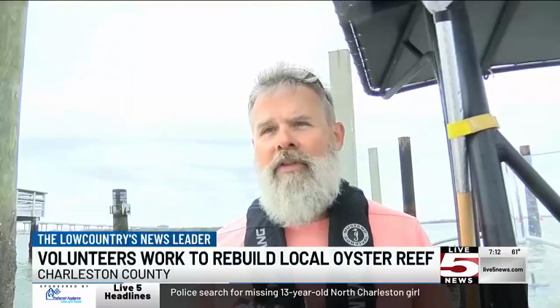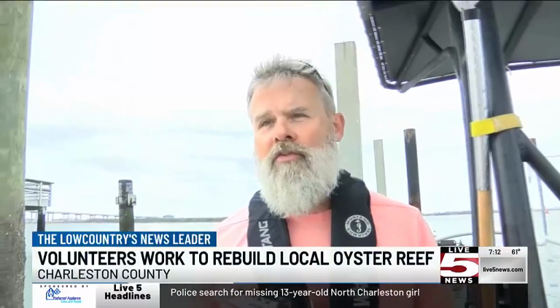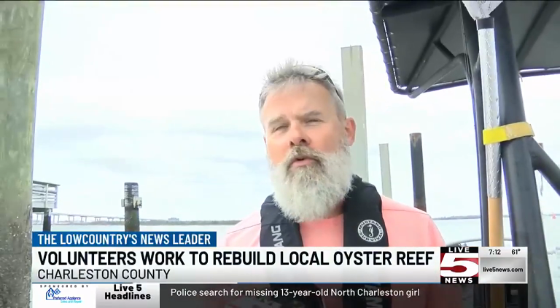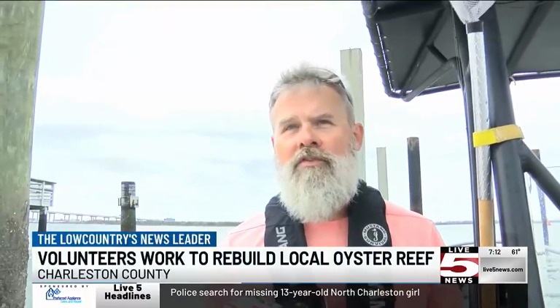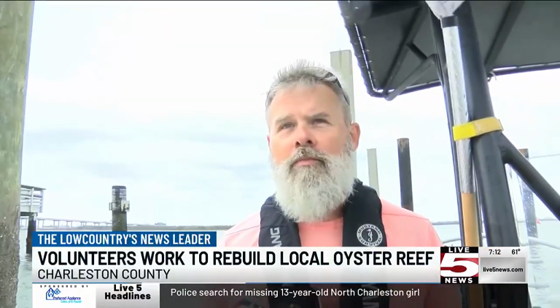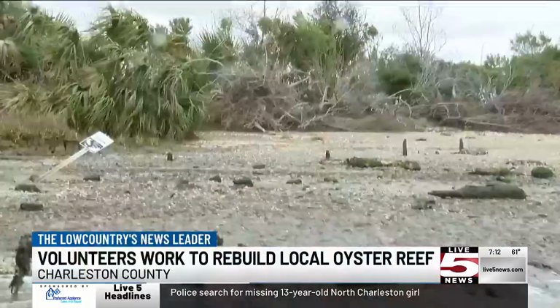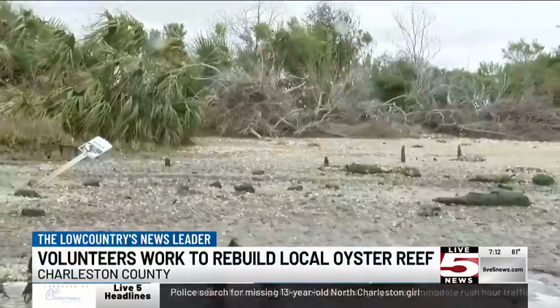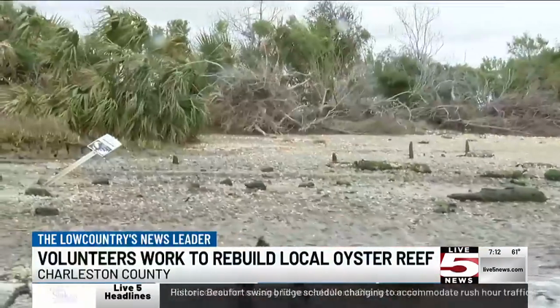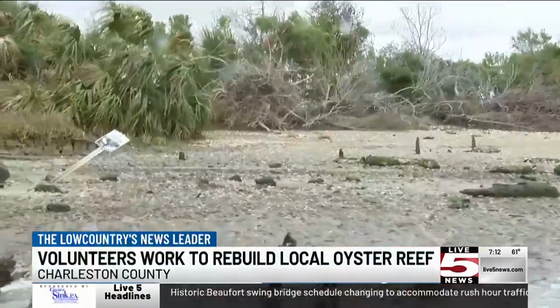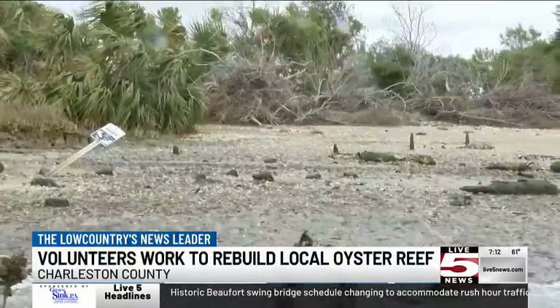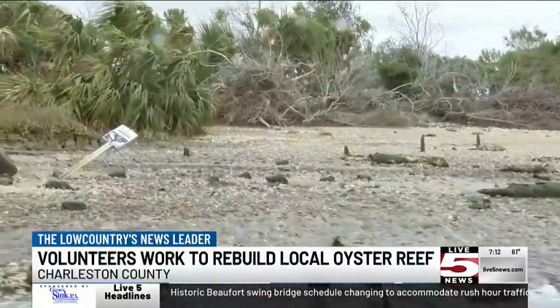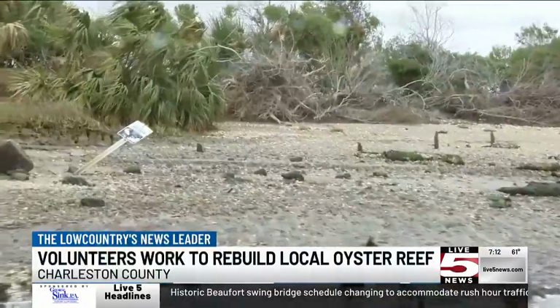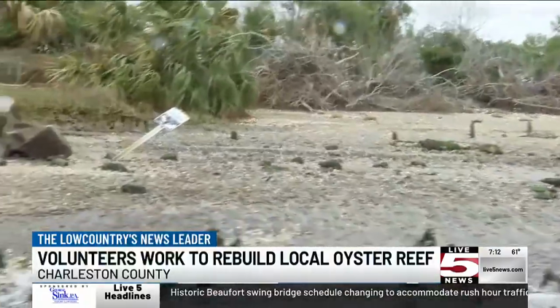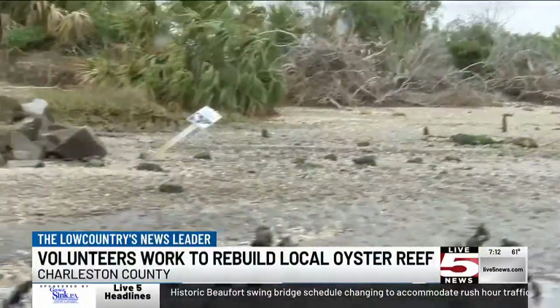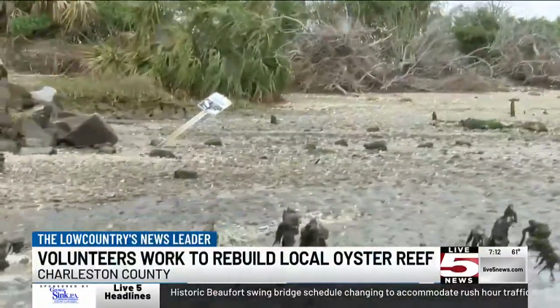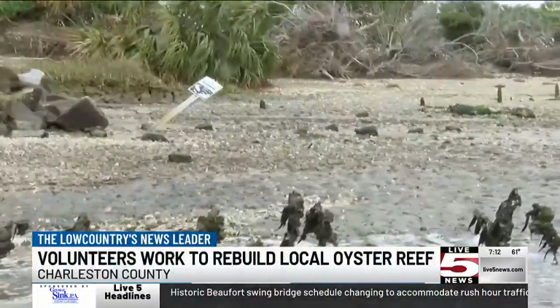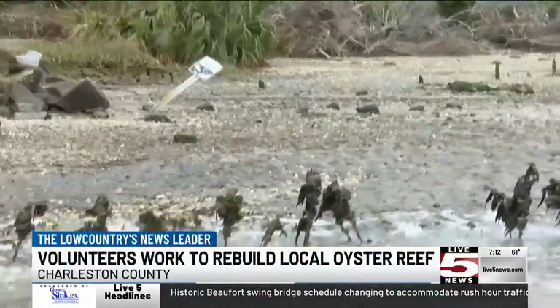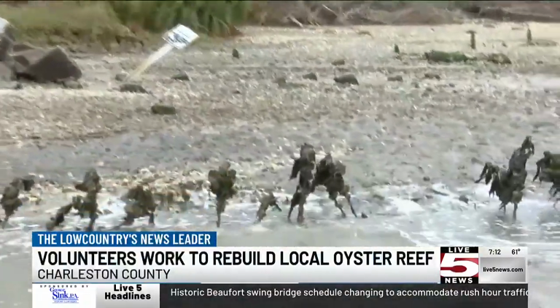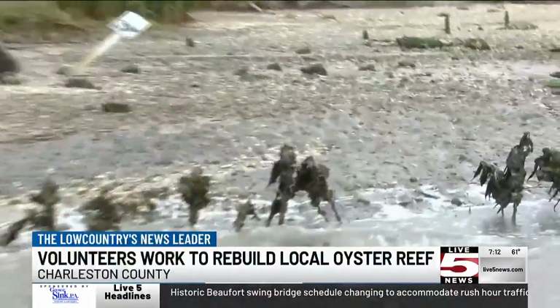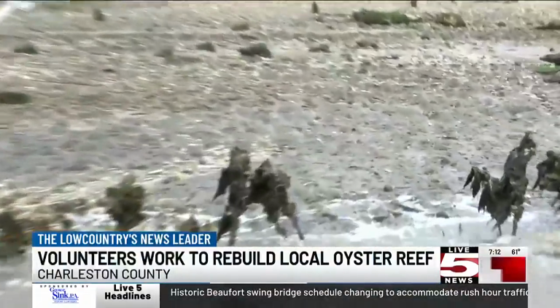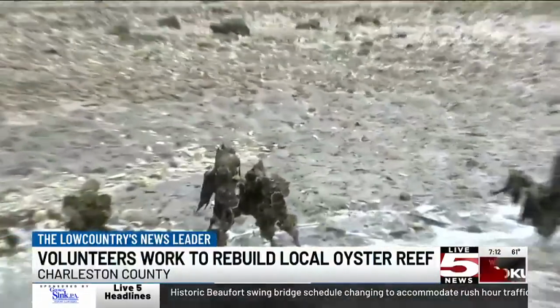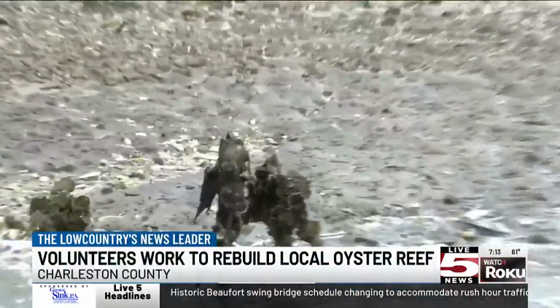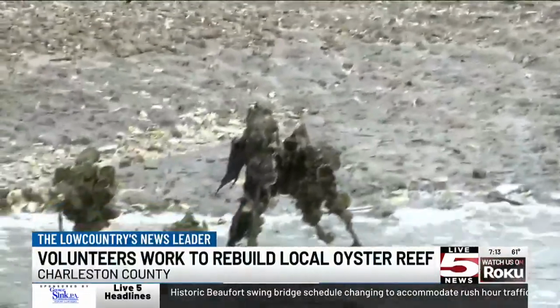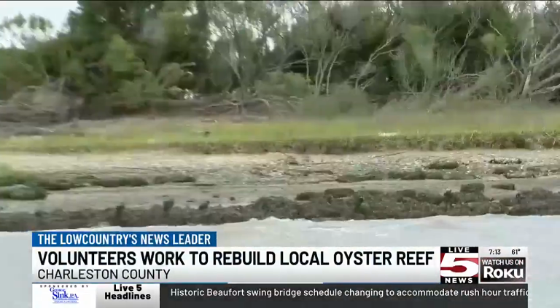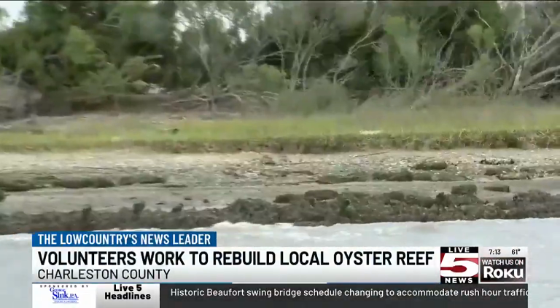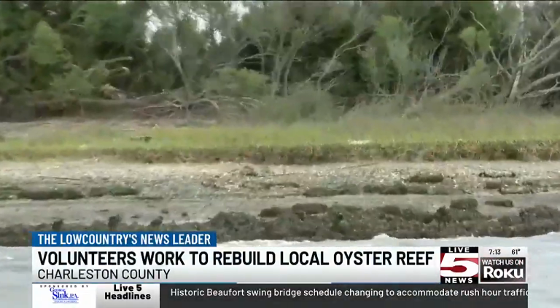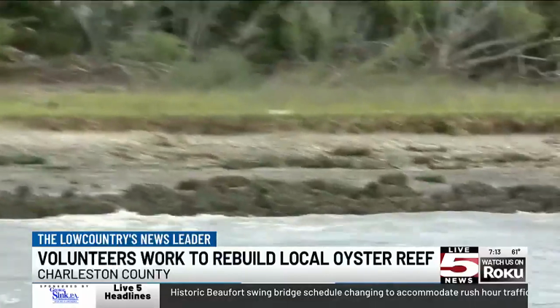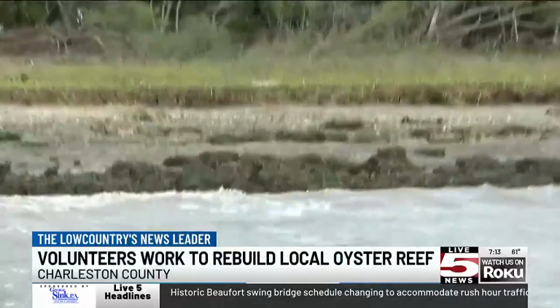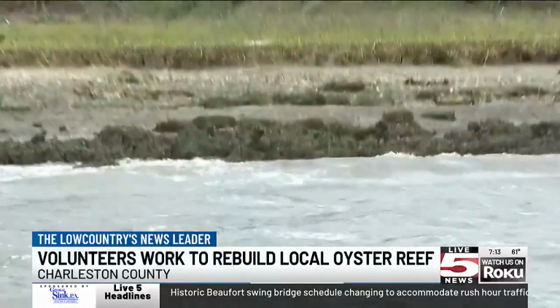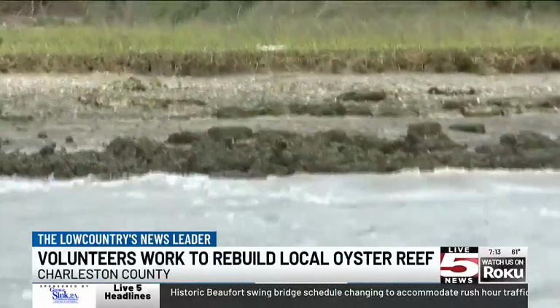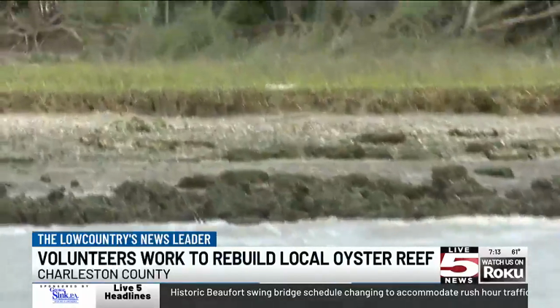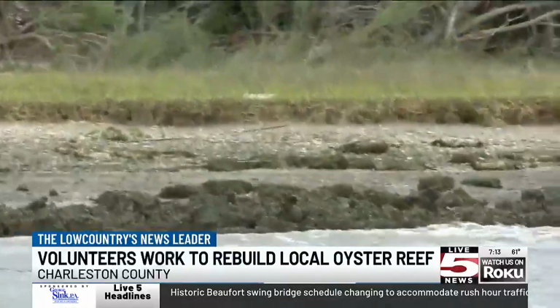We had these big storms and some of the previous oyster reefs we laid were washed out. We're going to recover those bags we can and put them back in place.